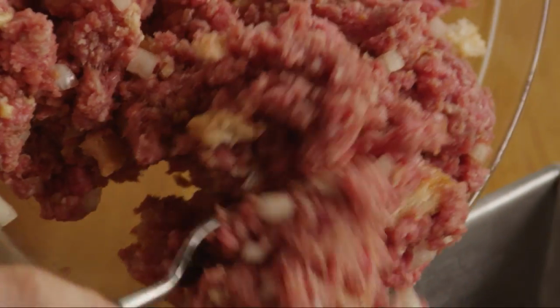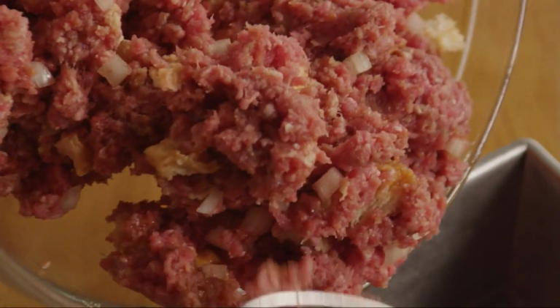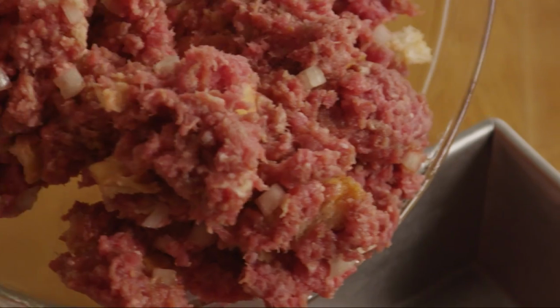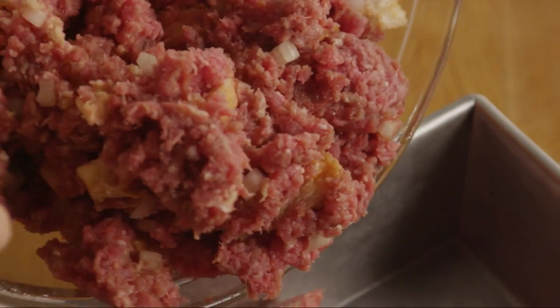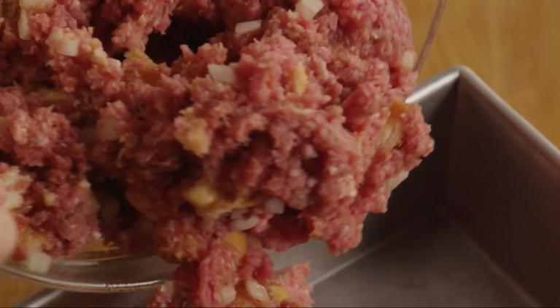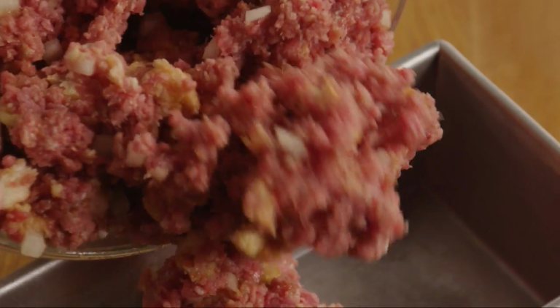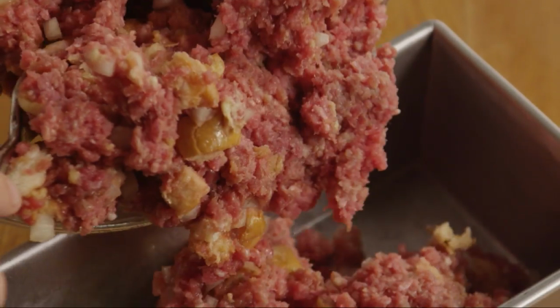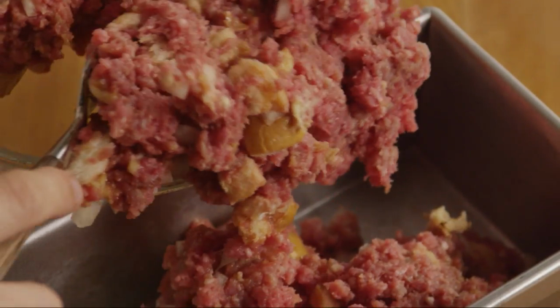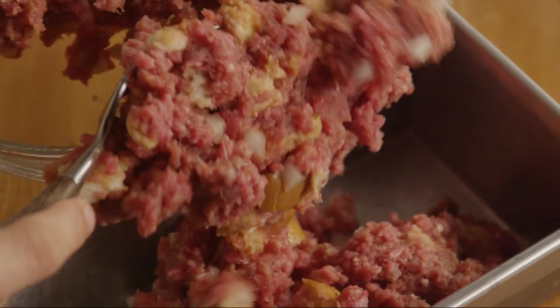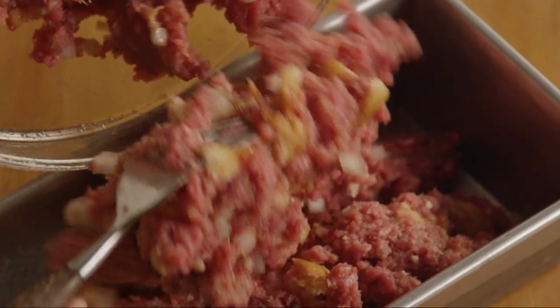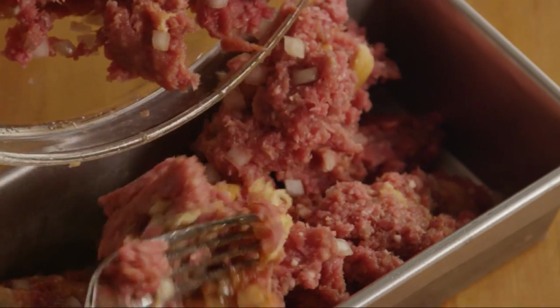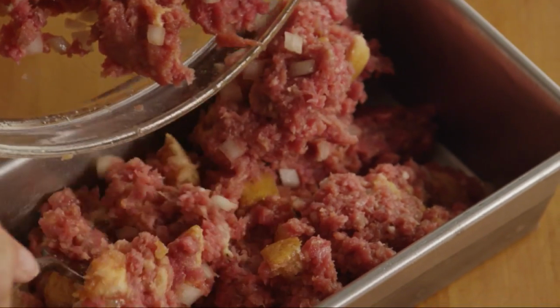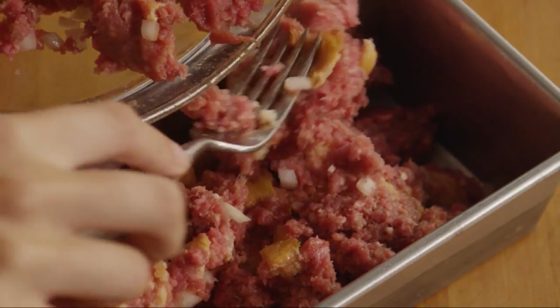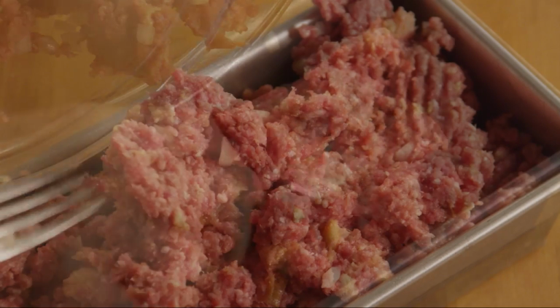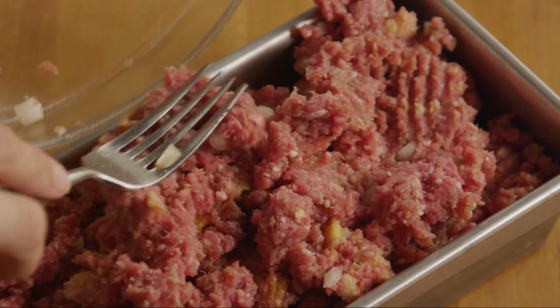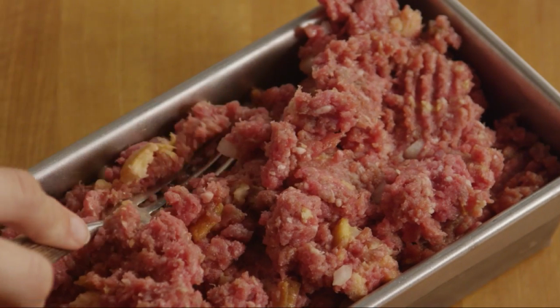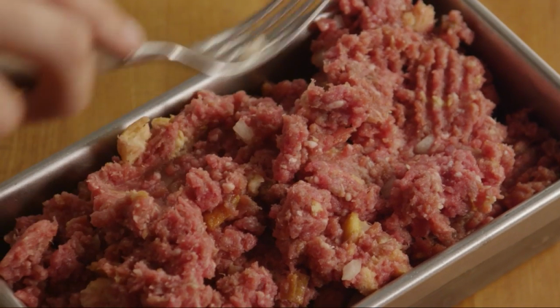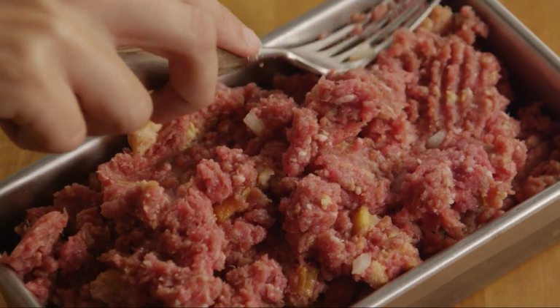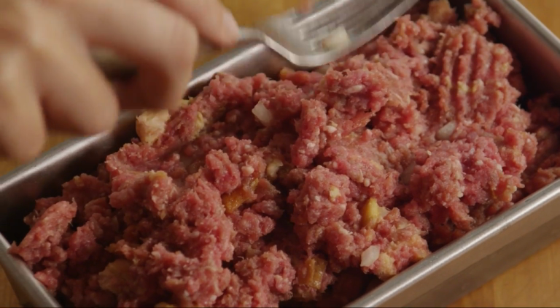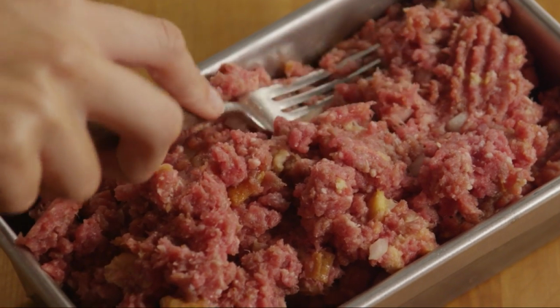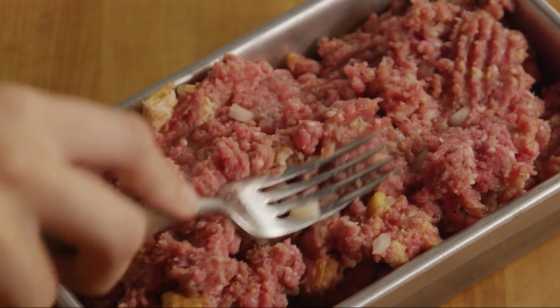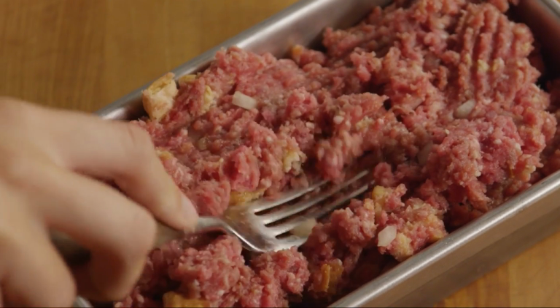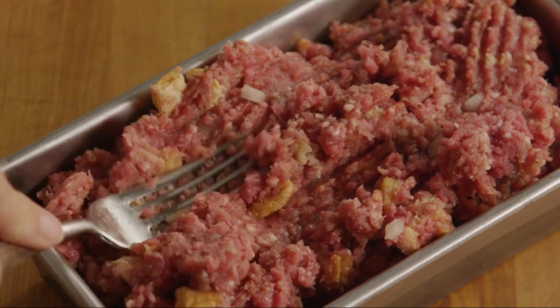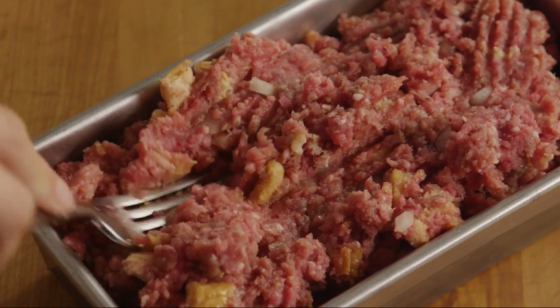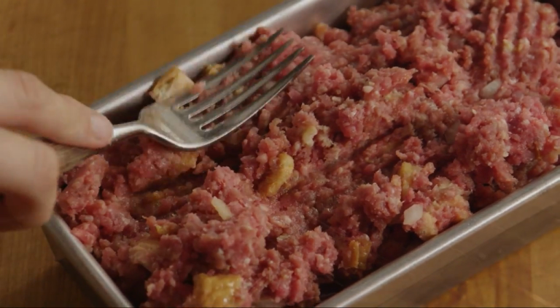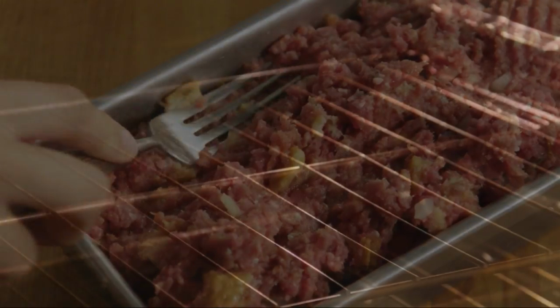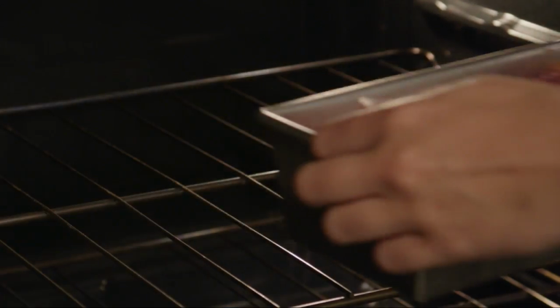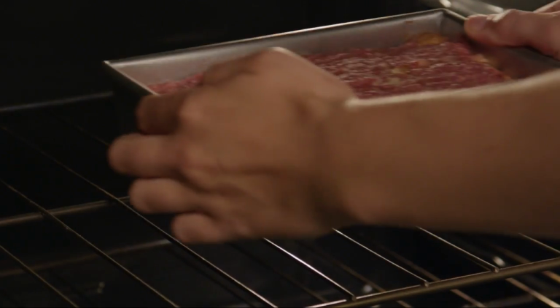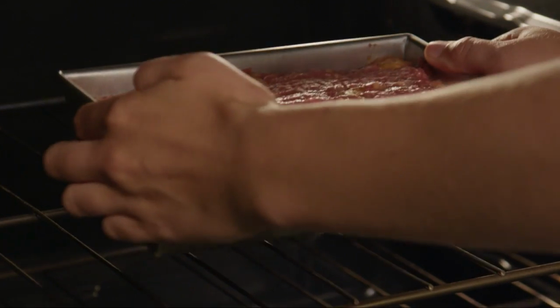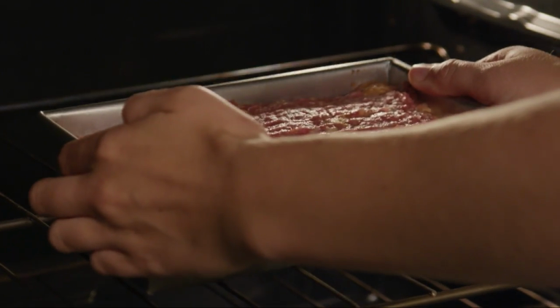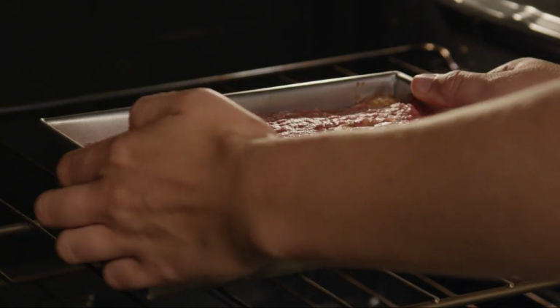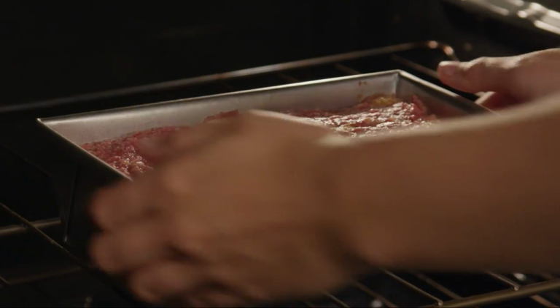Add the mixture to a nine-by-five-inch loaf pan and press it into place. Bake the meatloaf in the preheated oven for an hour.